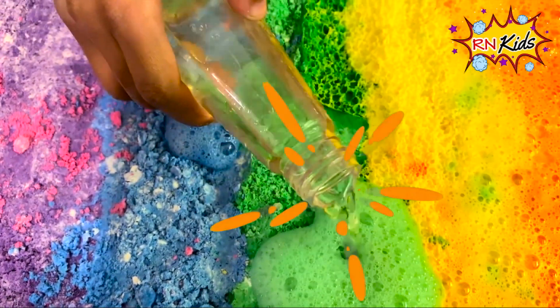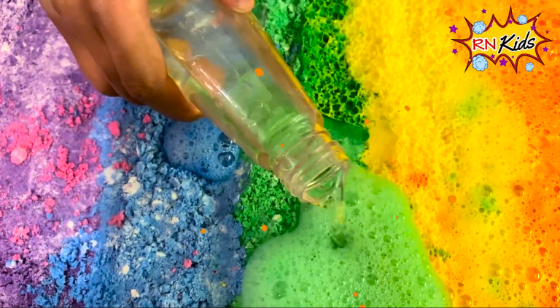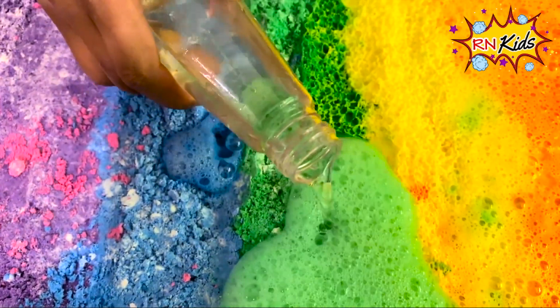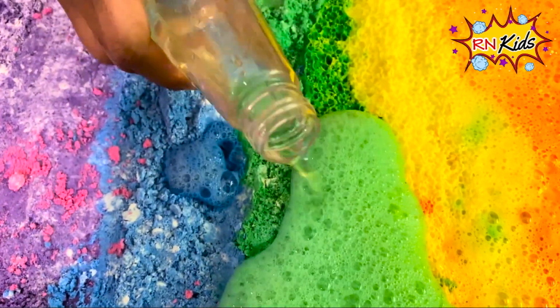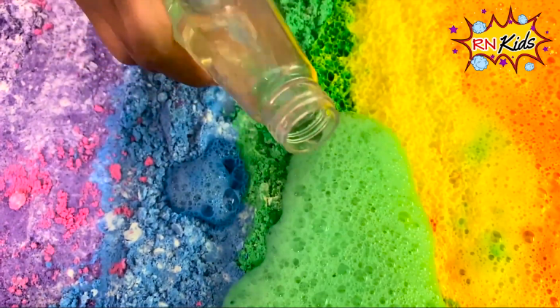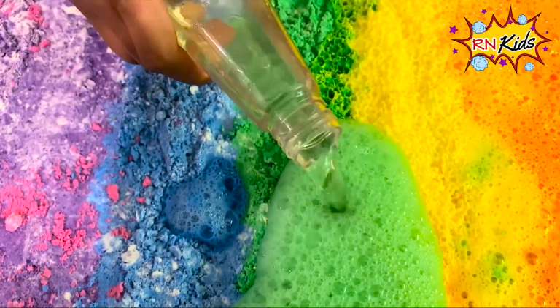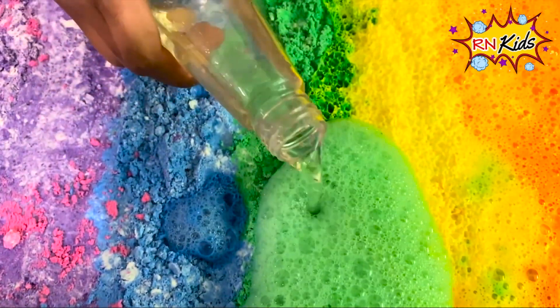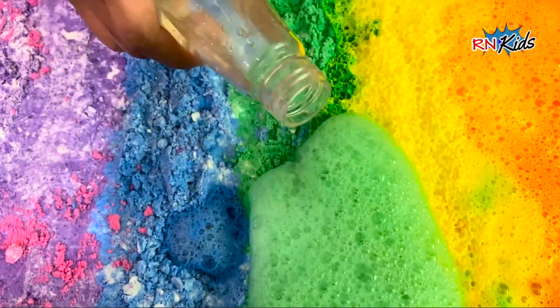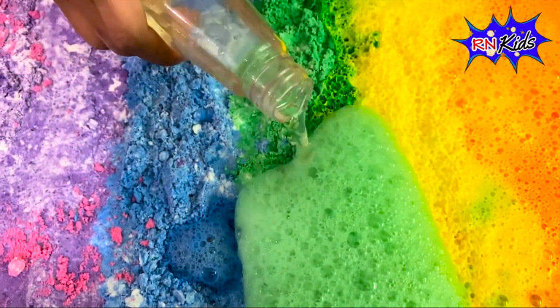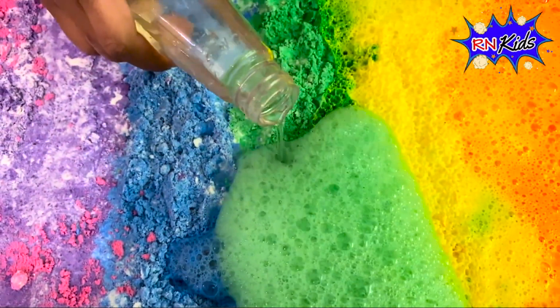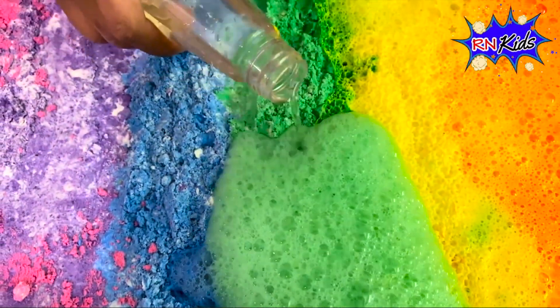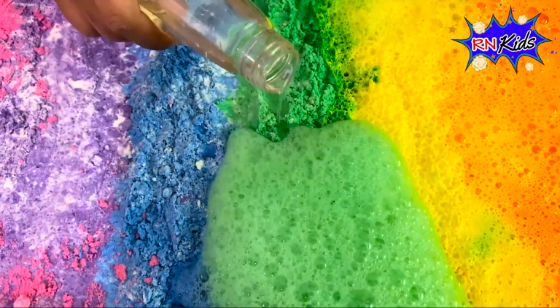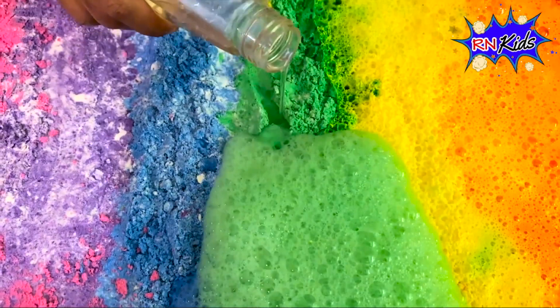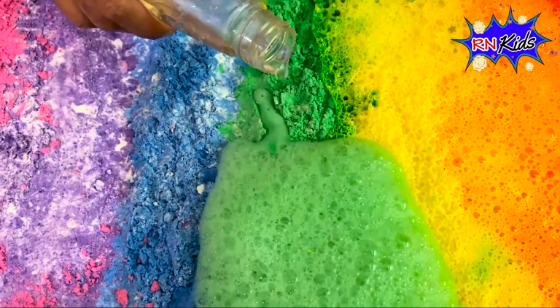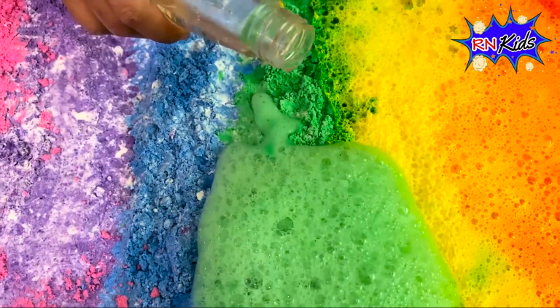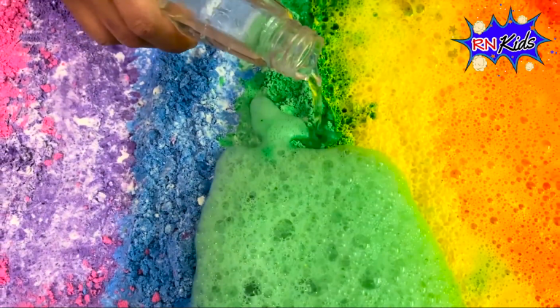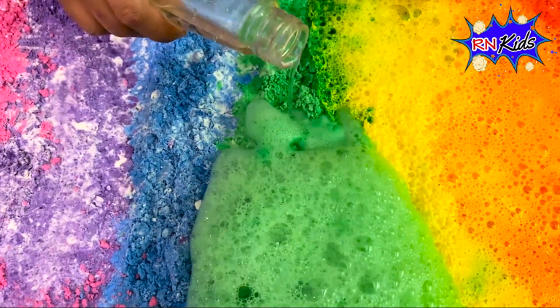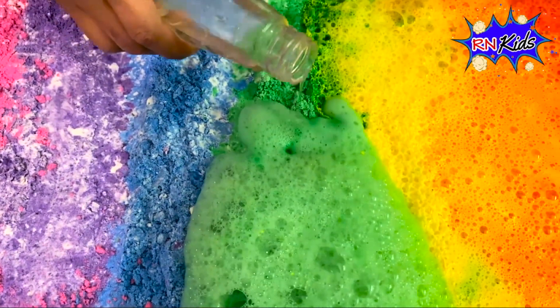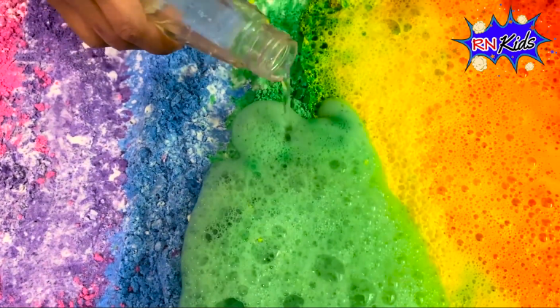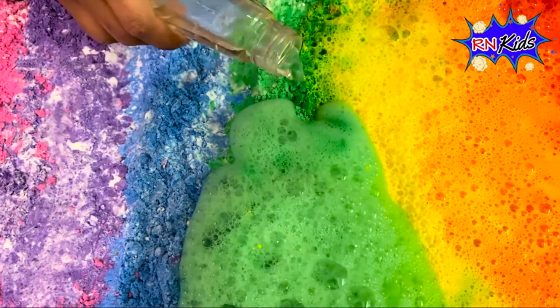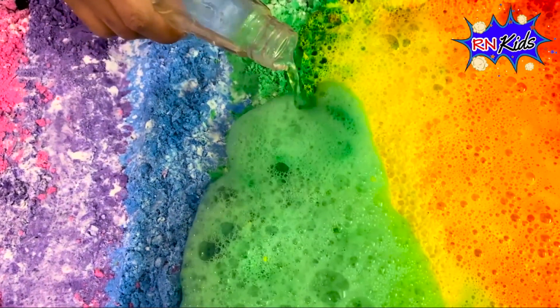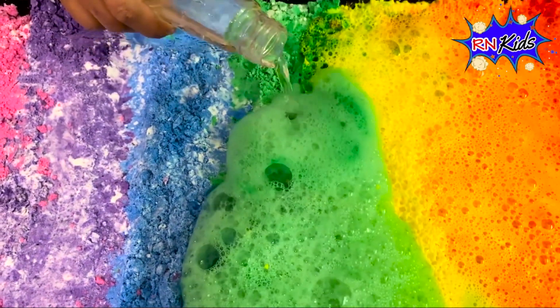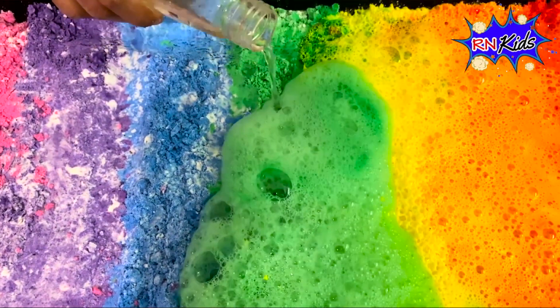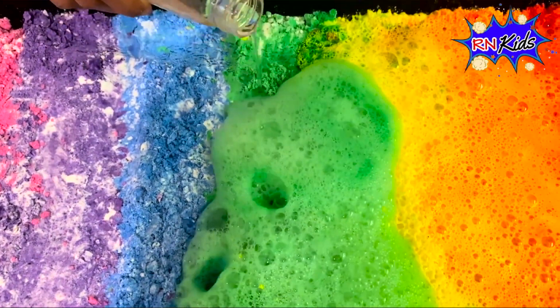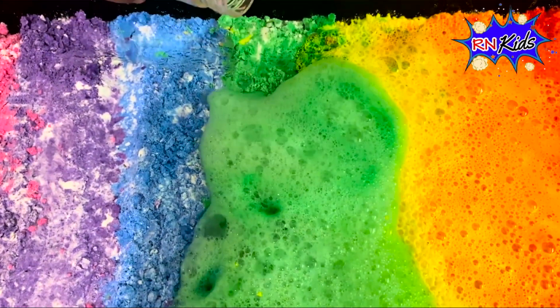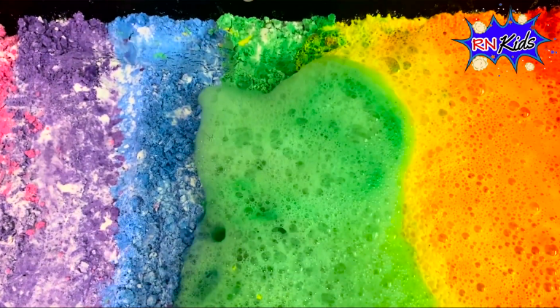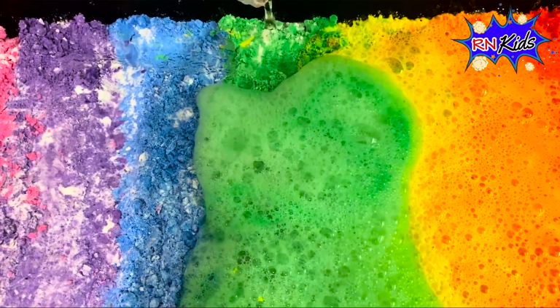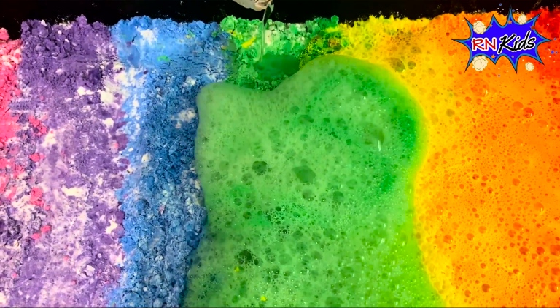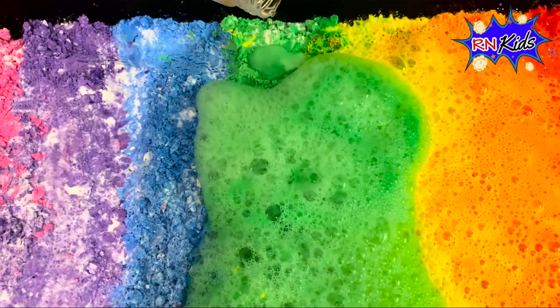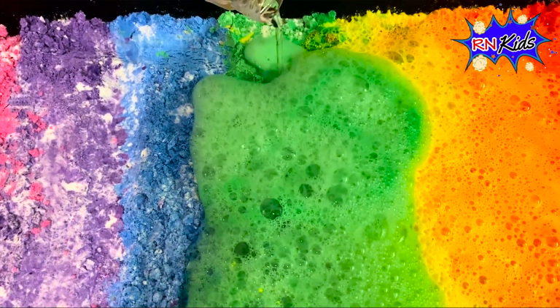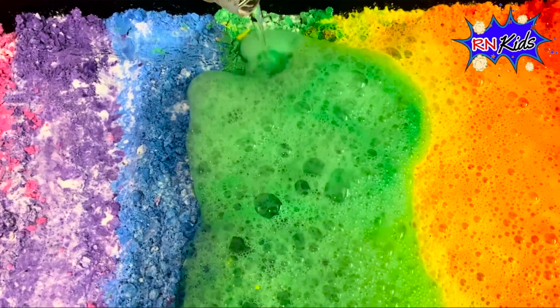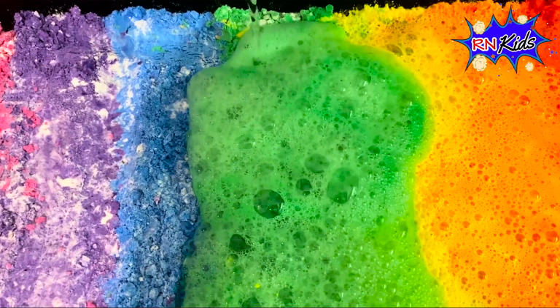Wow, that looks gorgeous. It looks like a green part of a volcano — I've never seen that before!